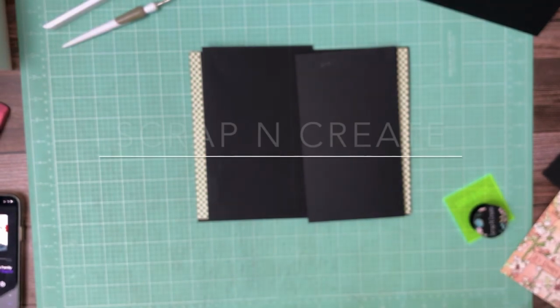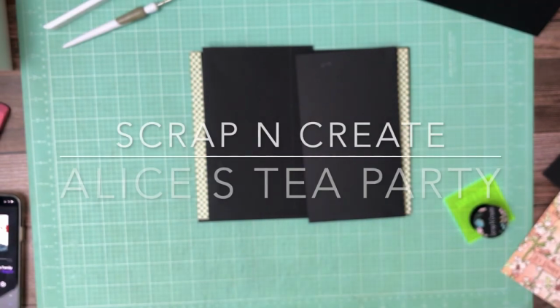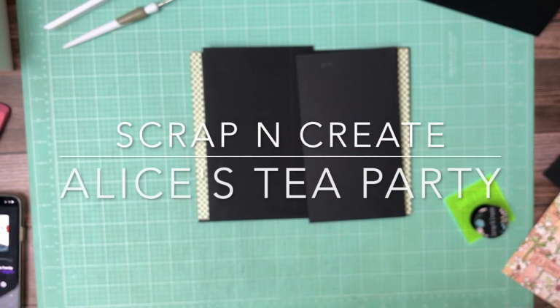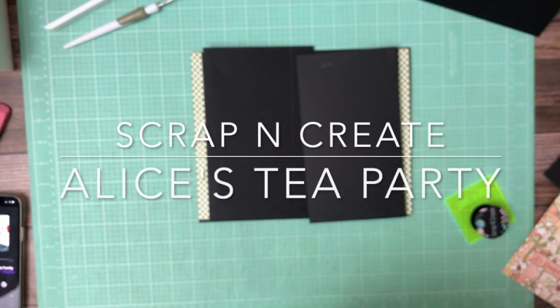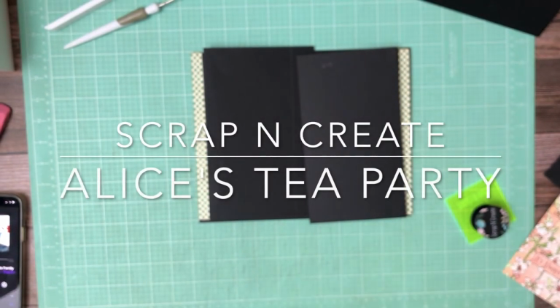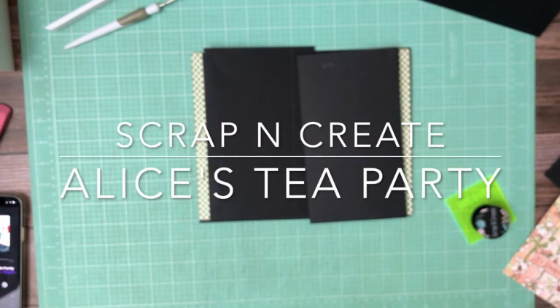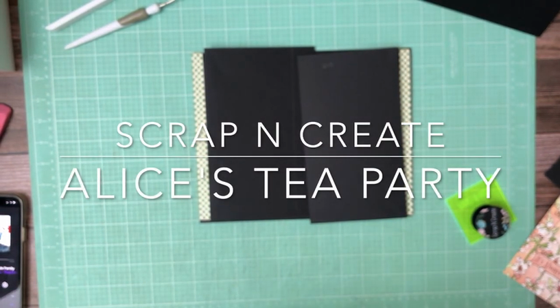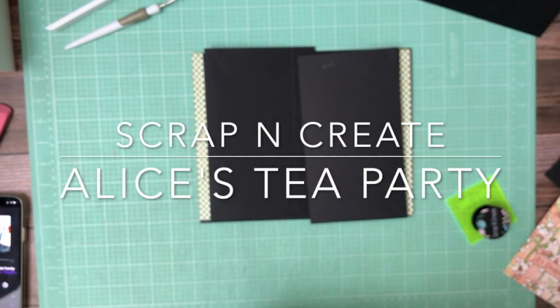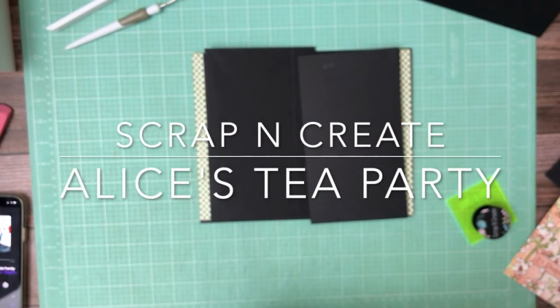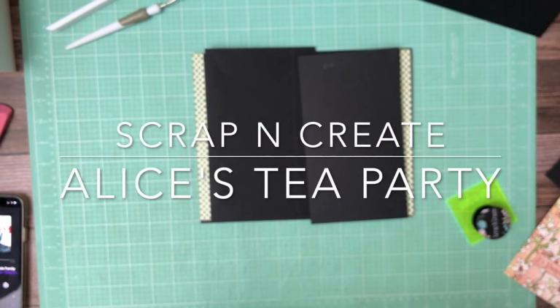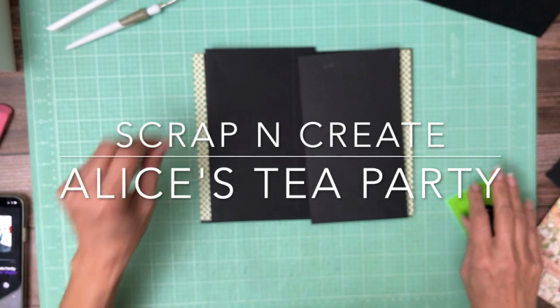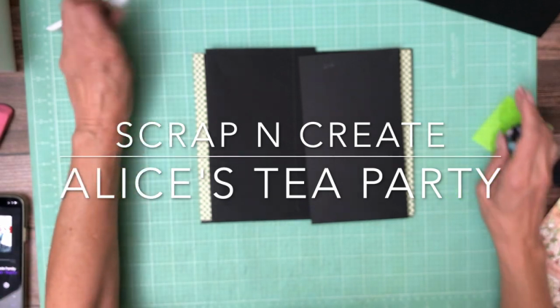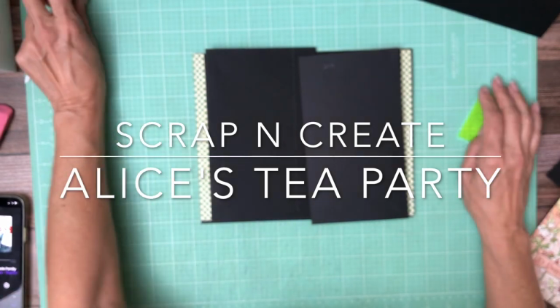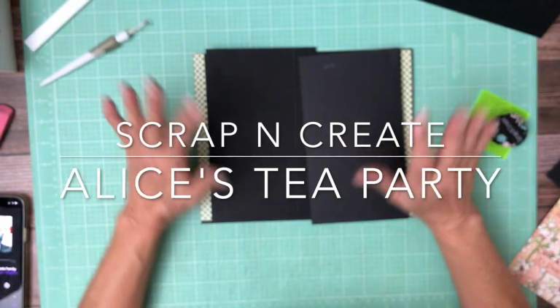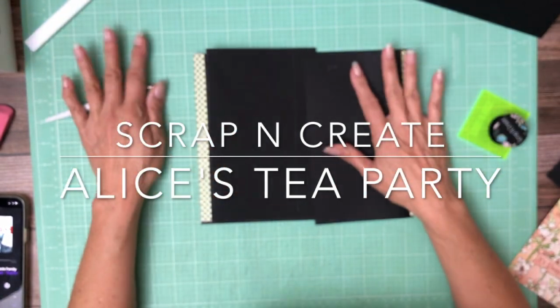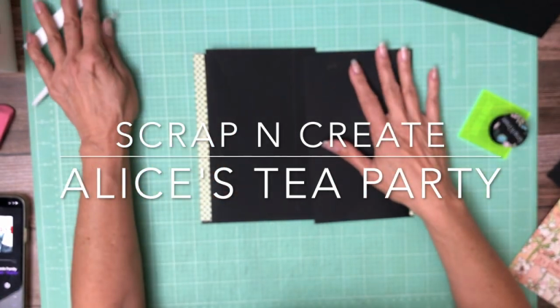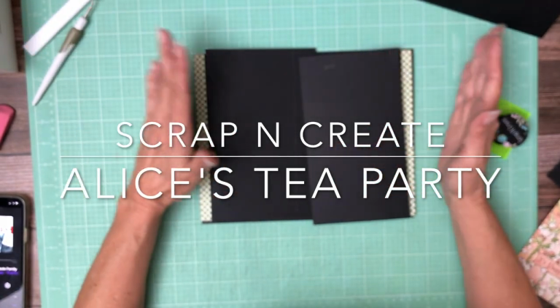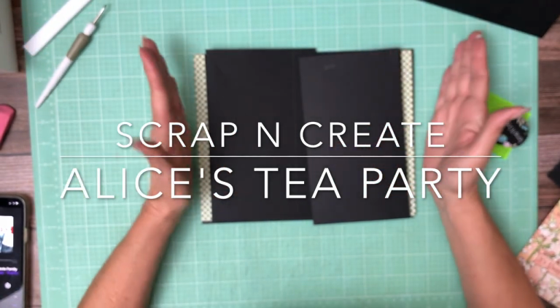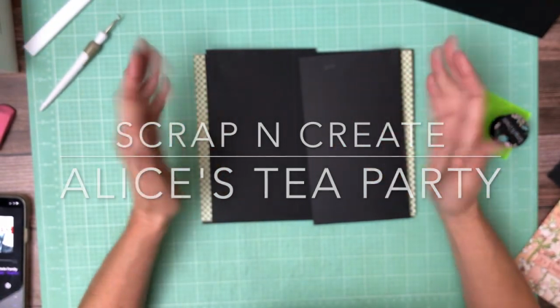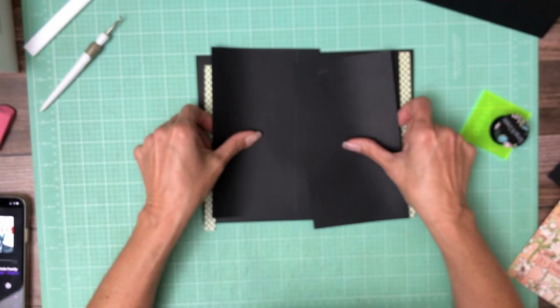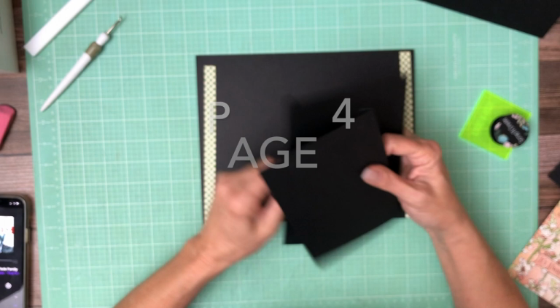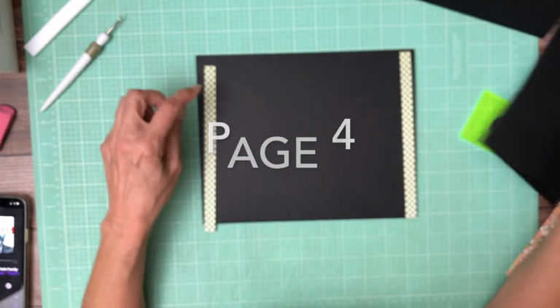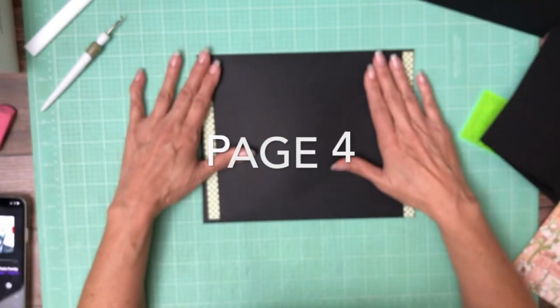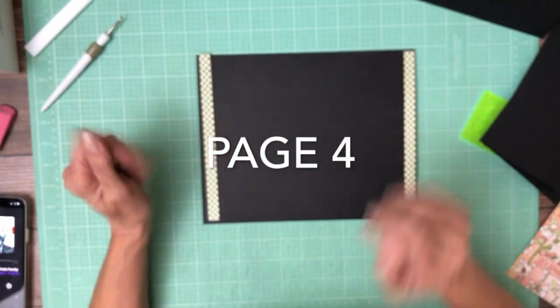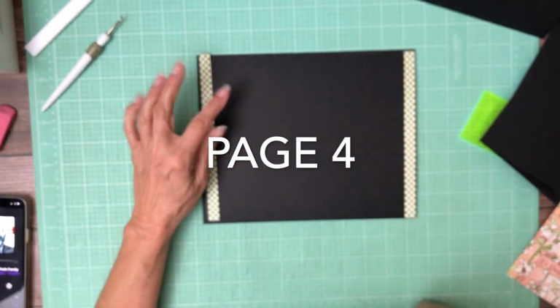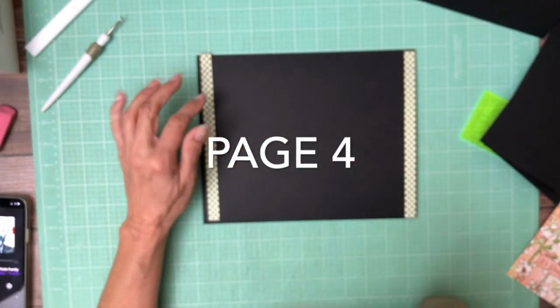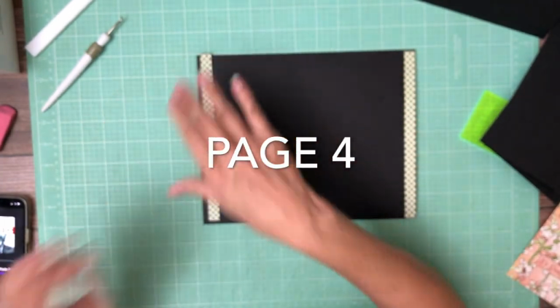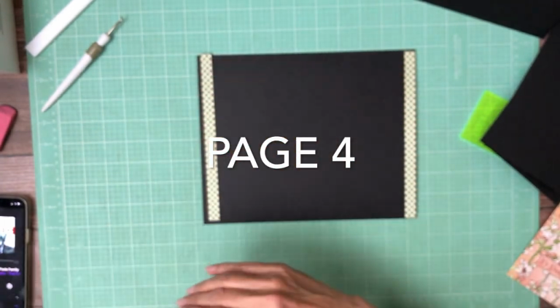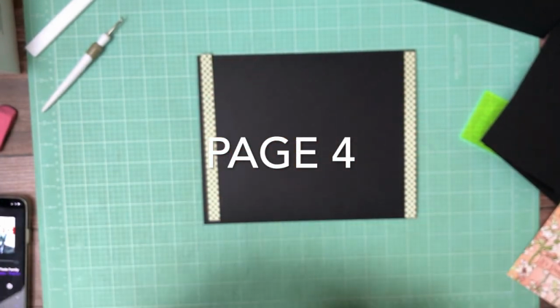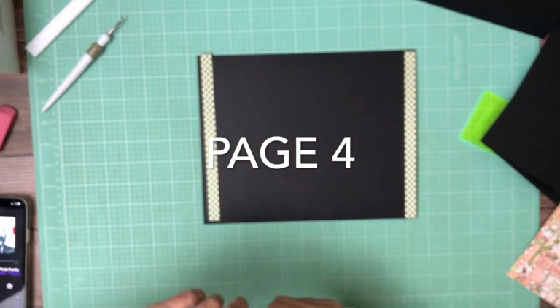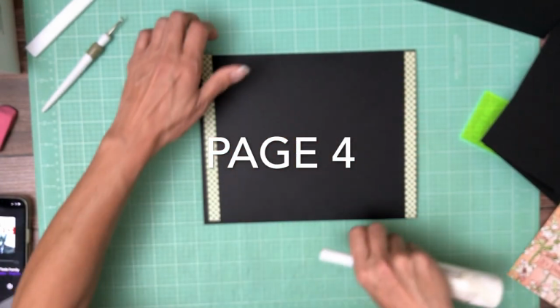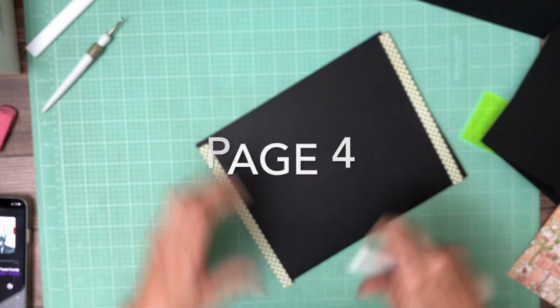Hey everyone, it's Daphne from Scrap and Create and we're working on Alice. I'm going to have some inset flaps, so the first thing I'm going to do is lay down these strips. These came from the Pattern and Solid and they are half inch wide.